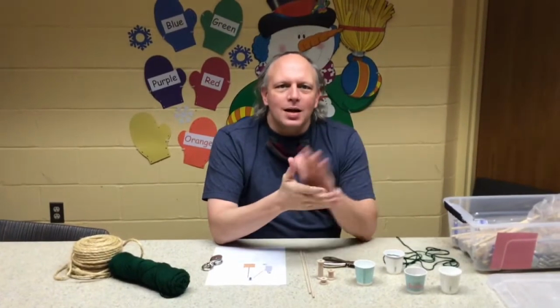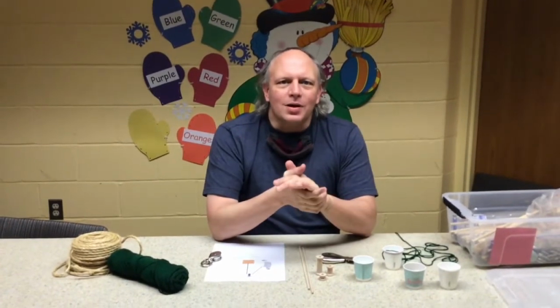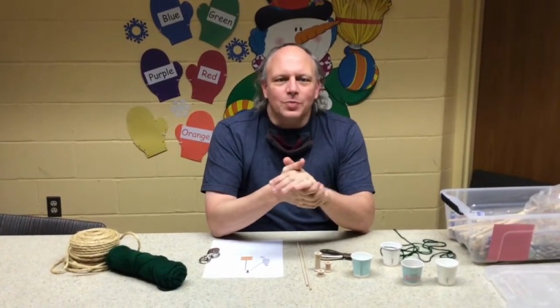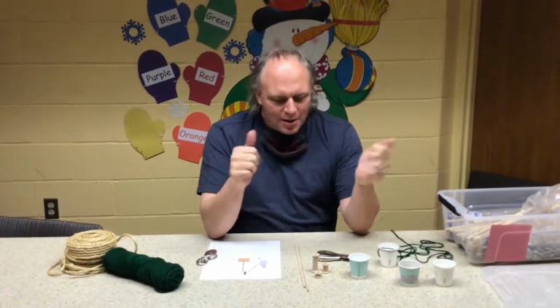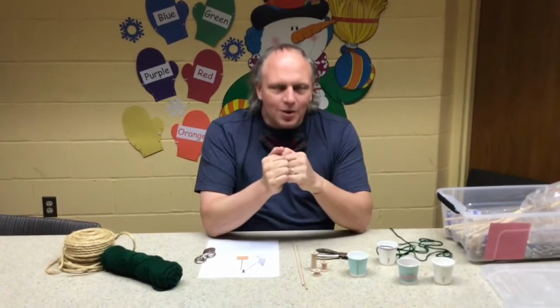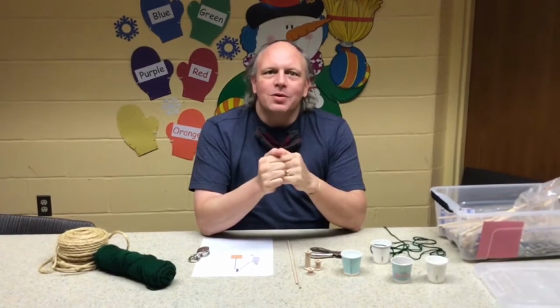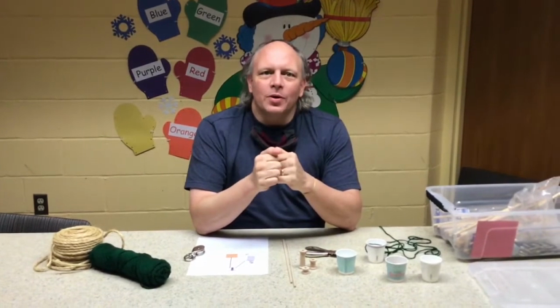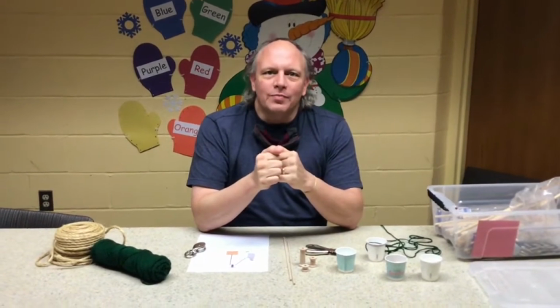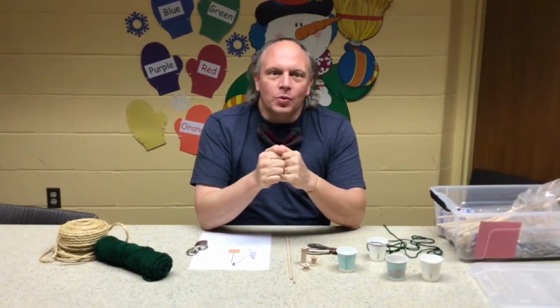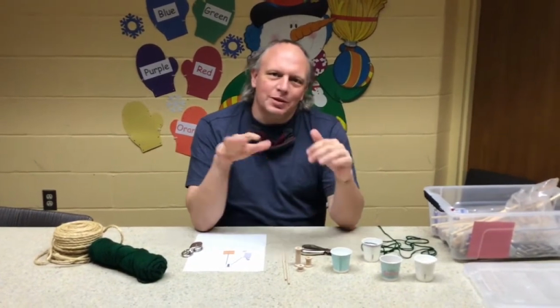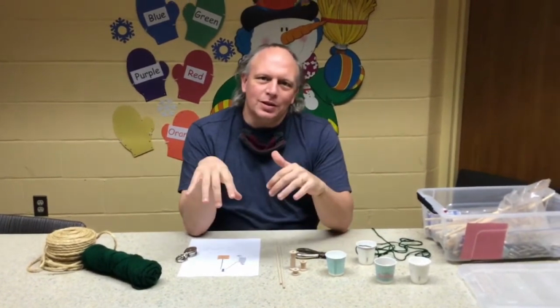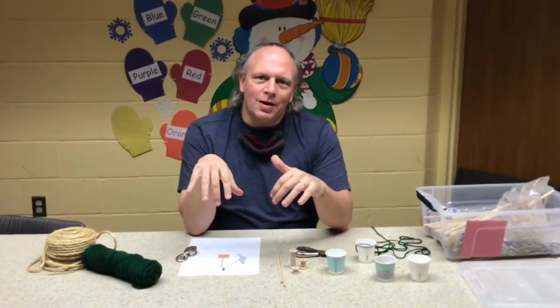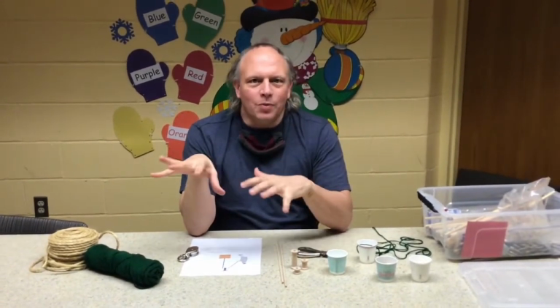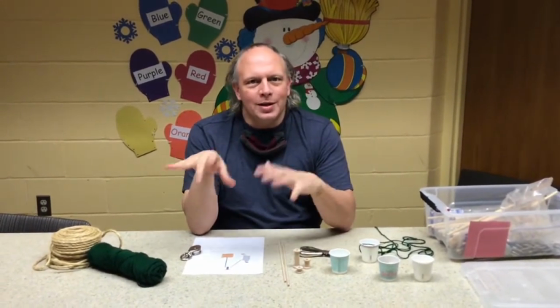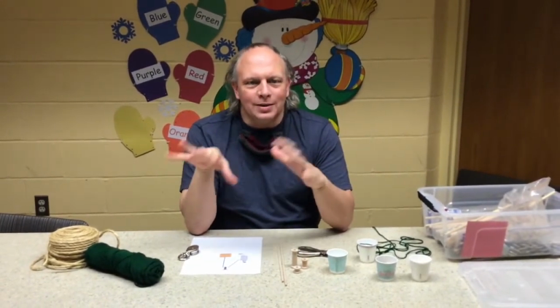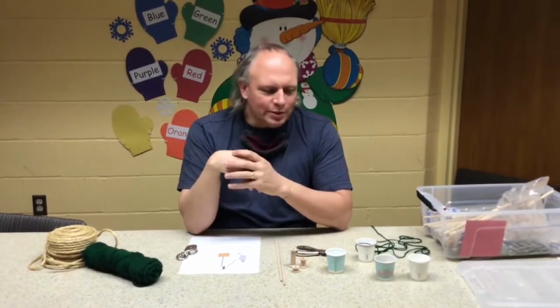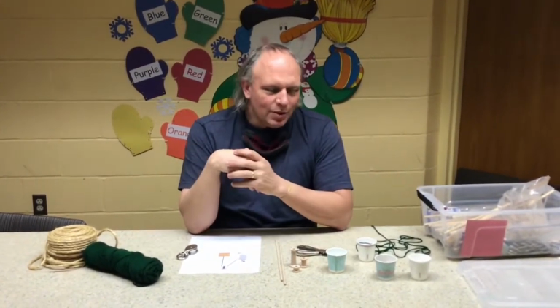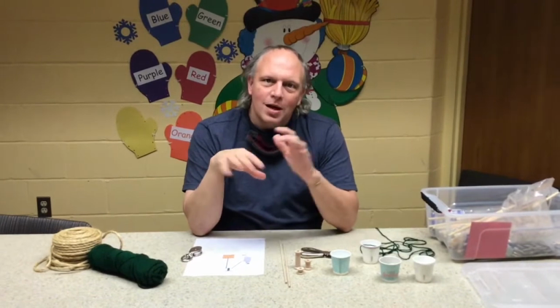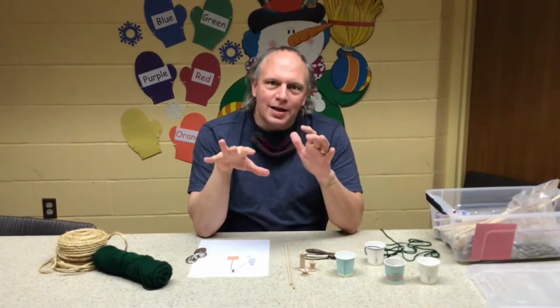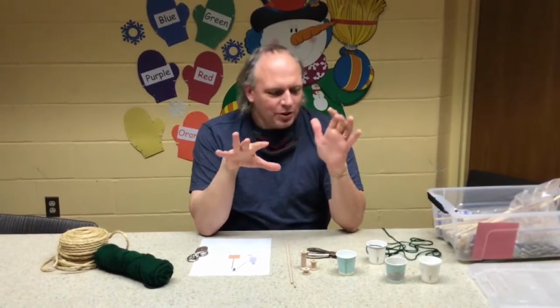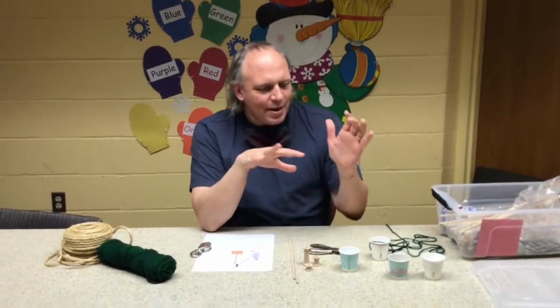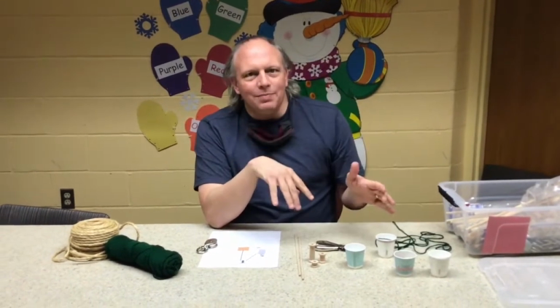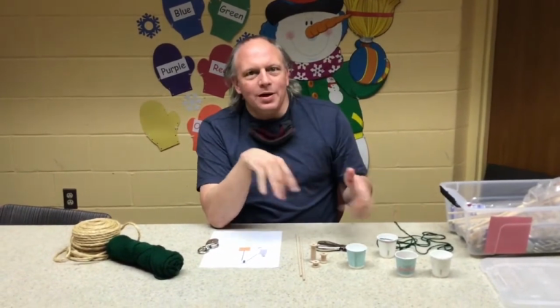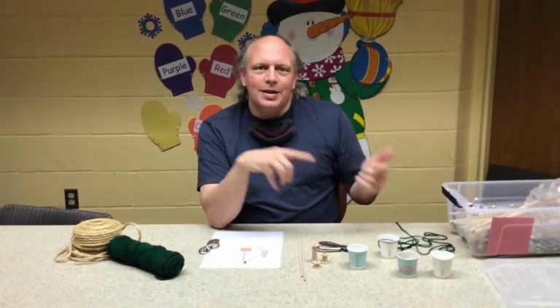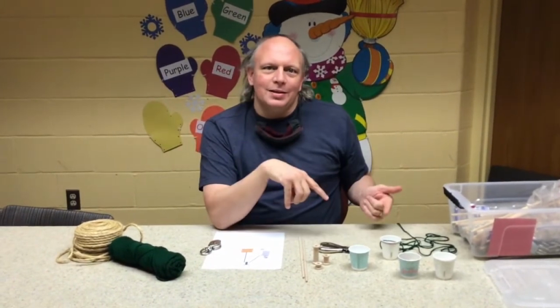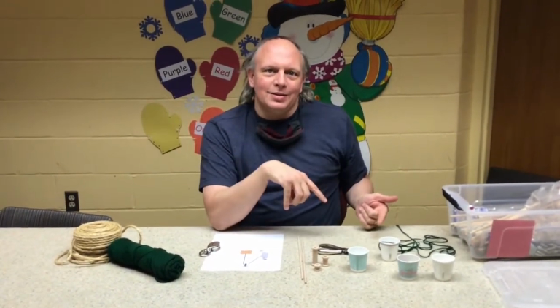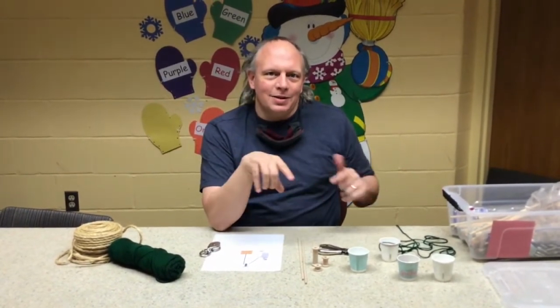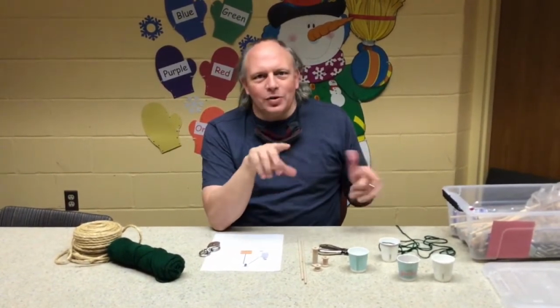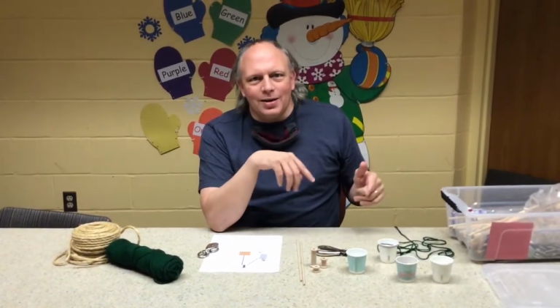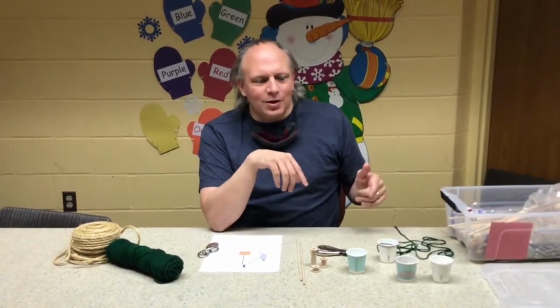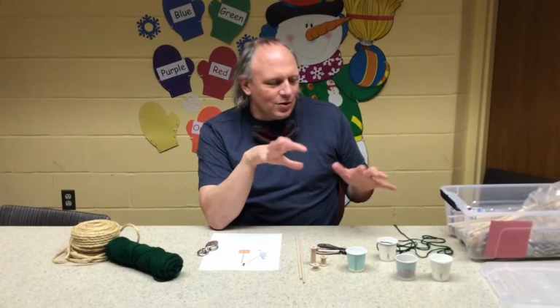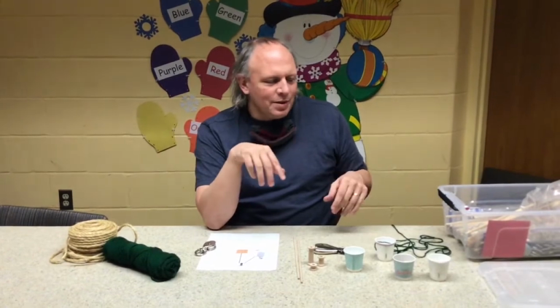Hi there, Mr. Mark here. Today we're going to be doing fun with pulleys. I'm going to talk a little bit about what a pulley is and a pulley system, and then I'm going to show you how to make a simple one, and then at the end I'm going to demonstrate how that works.